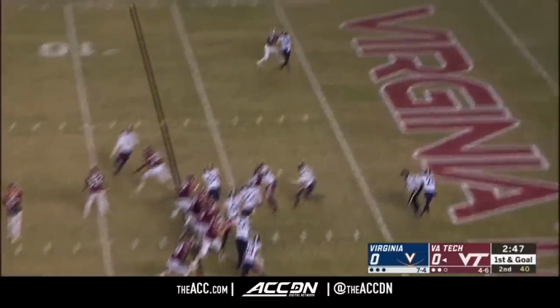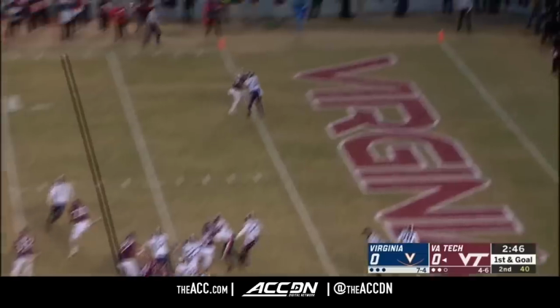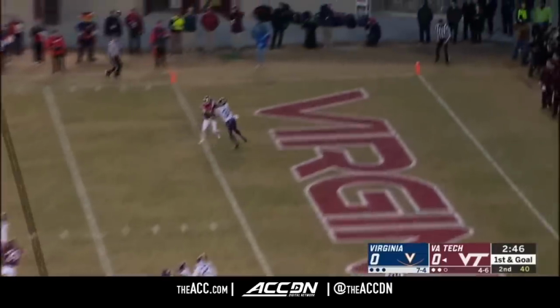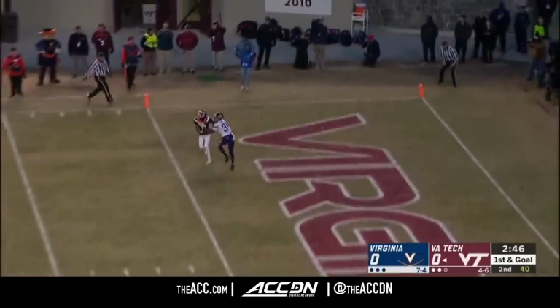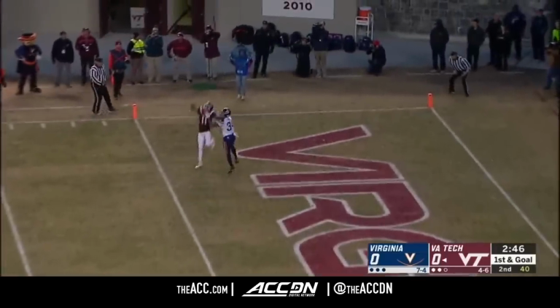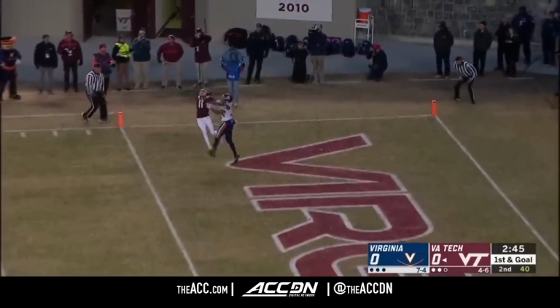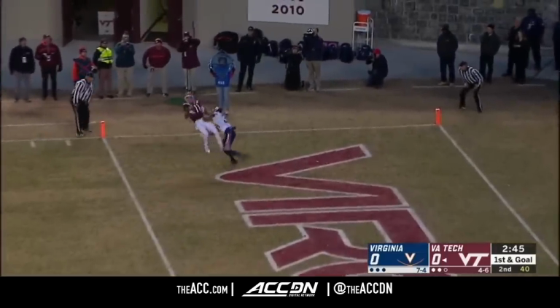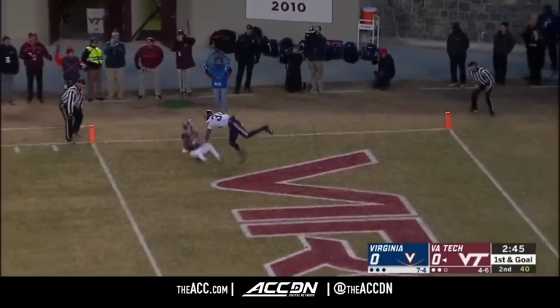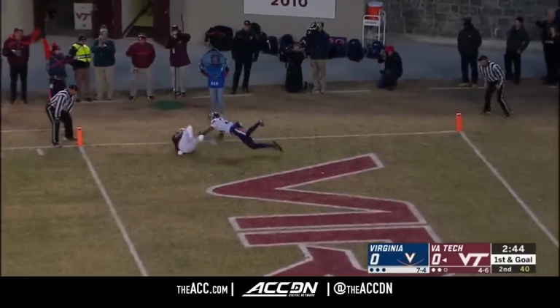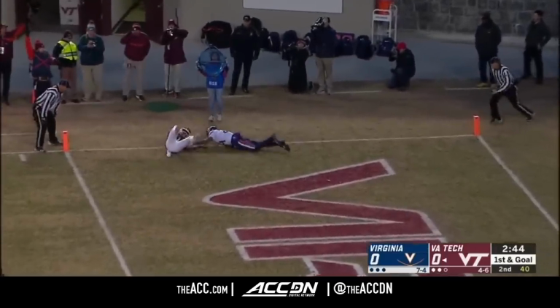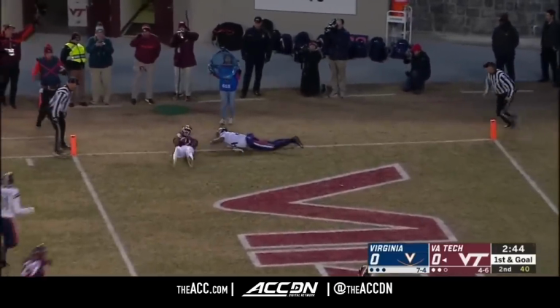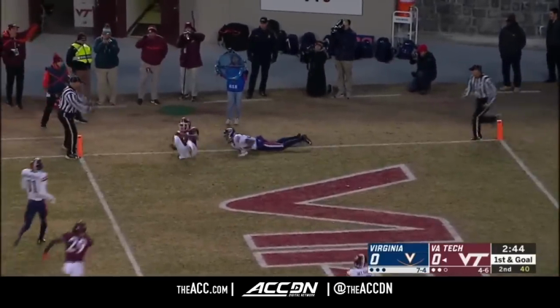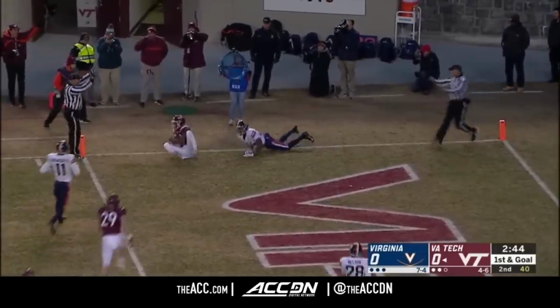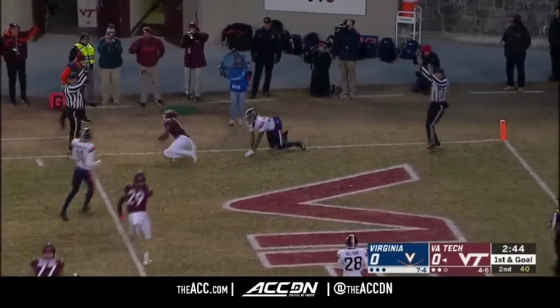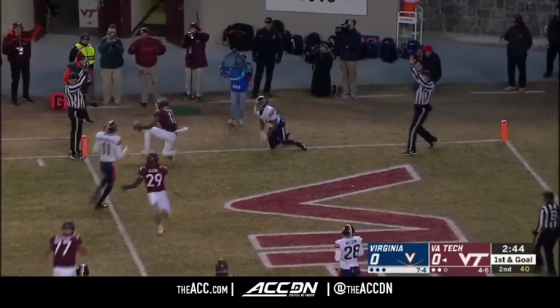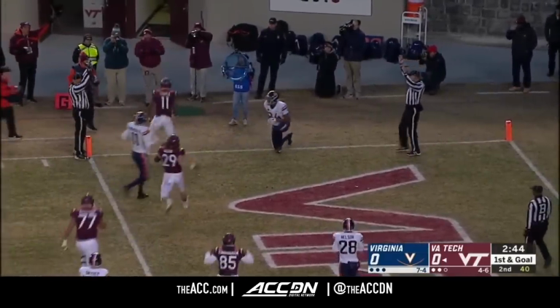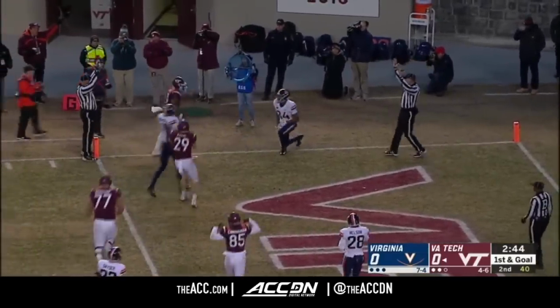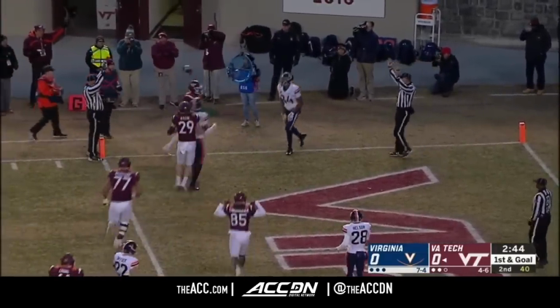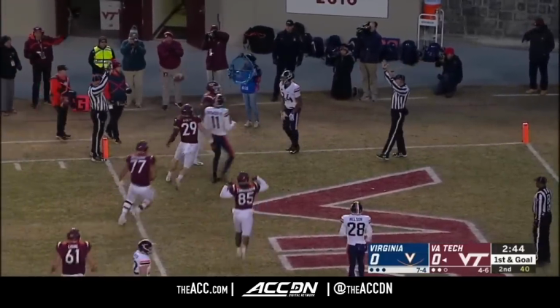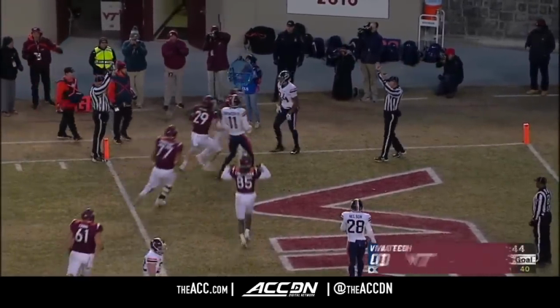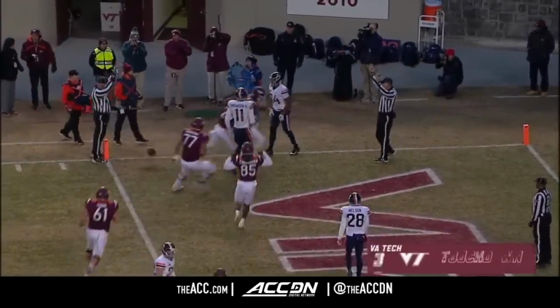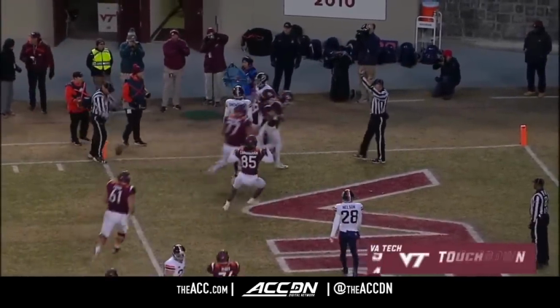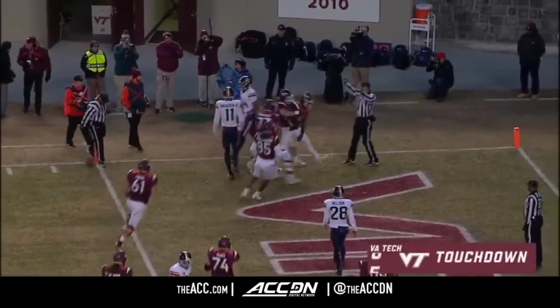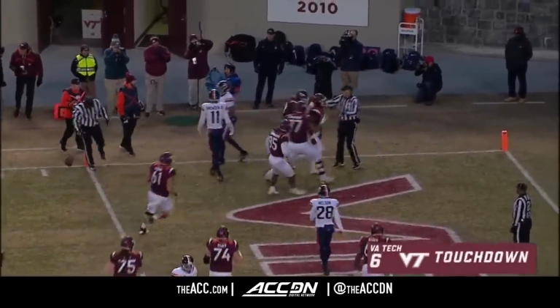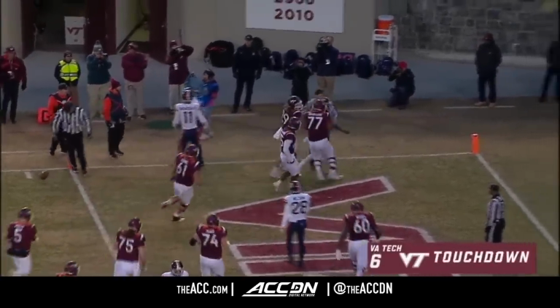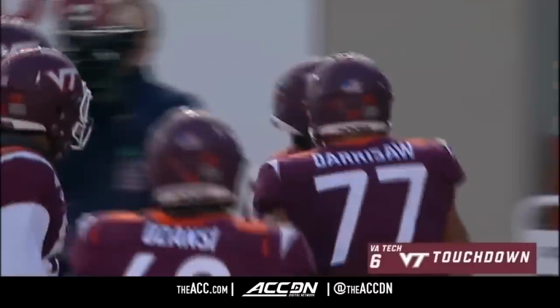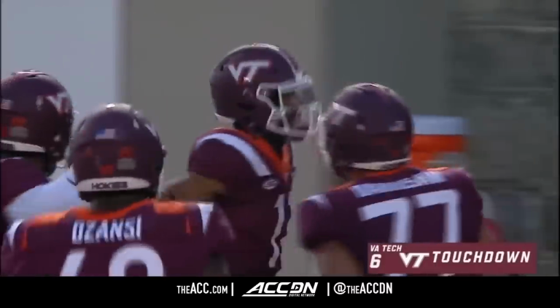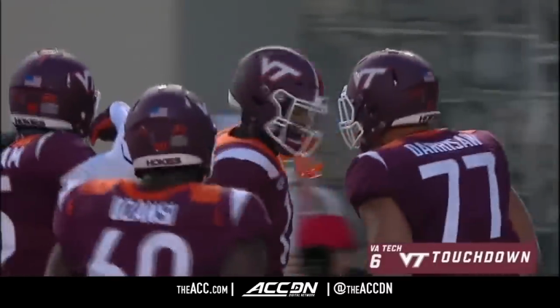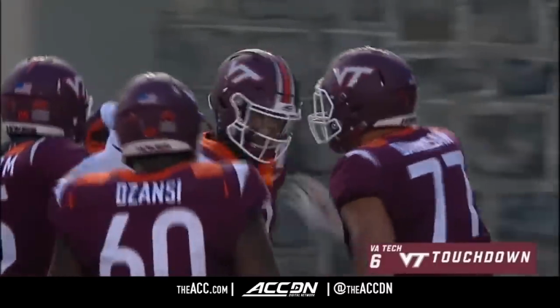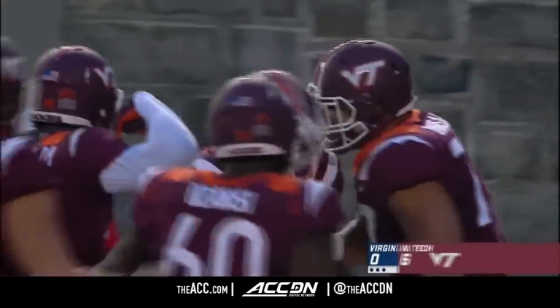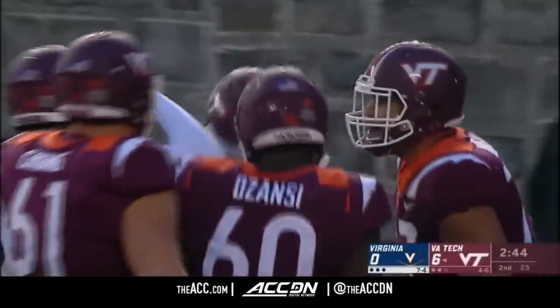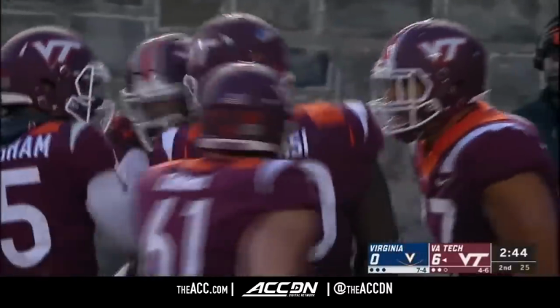Willis one-on-one, looking for Turner! Holy moly — the catch! Big play! Trey Turner! Touchdown, Tech!